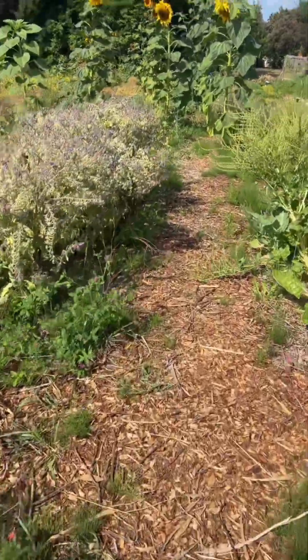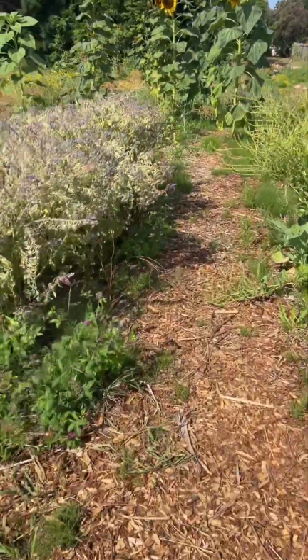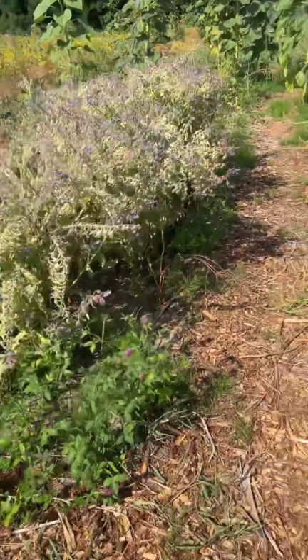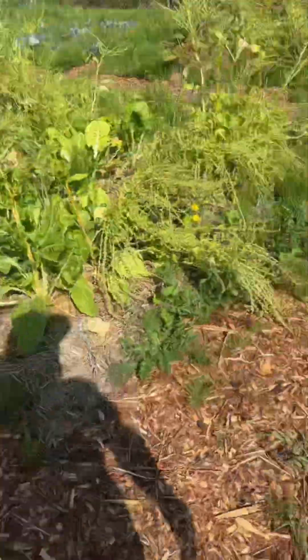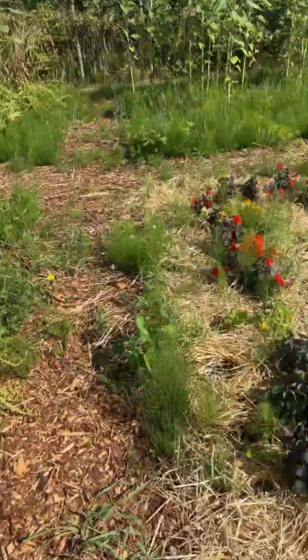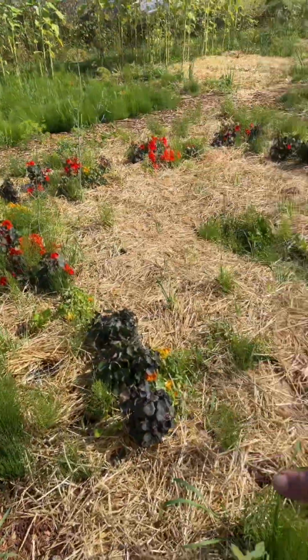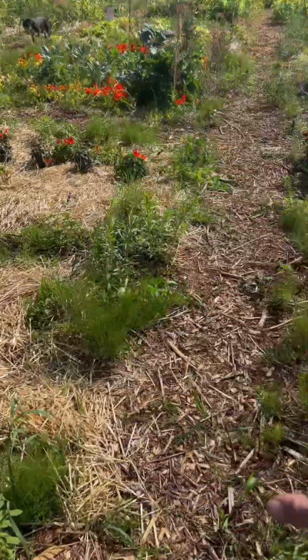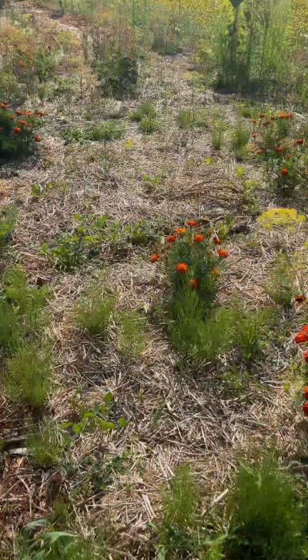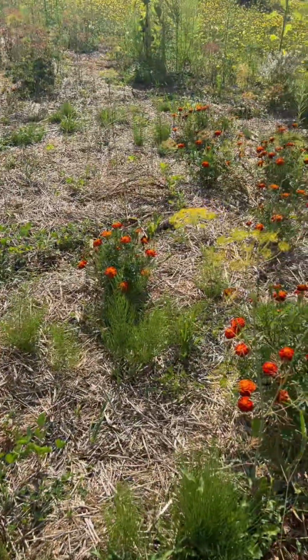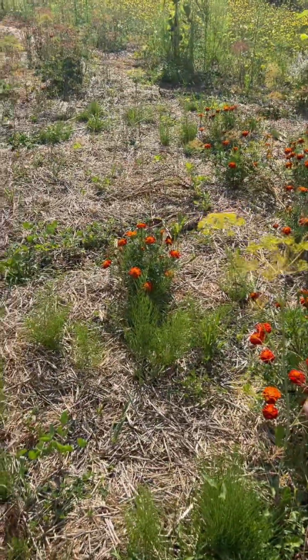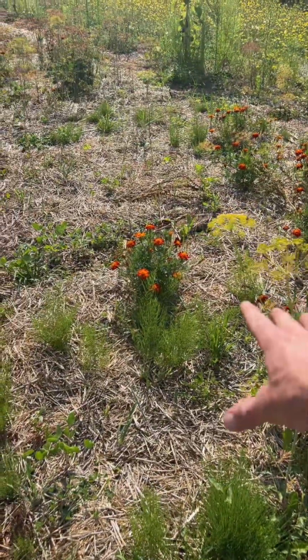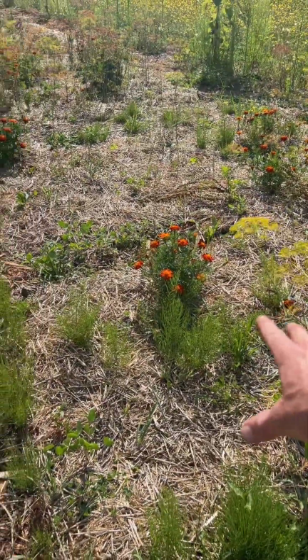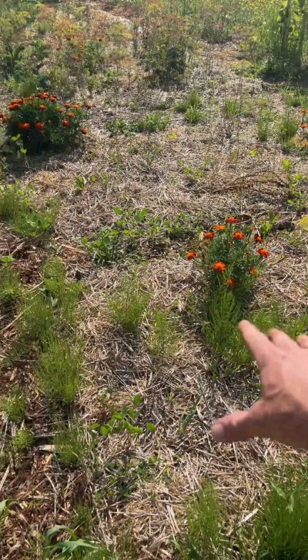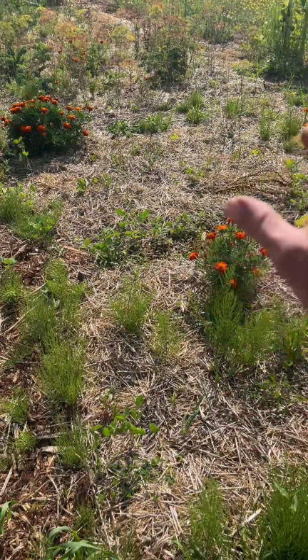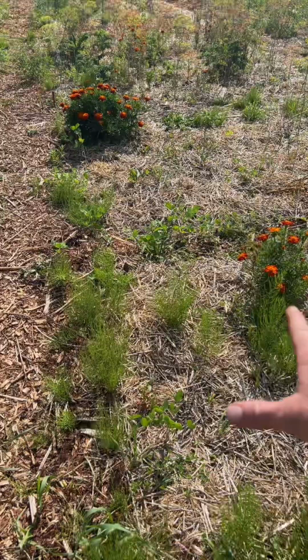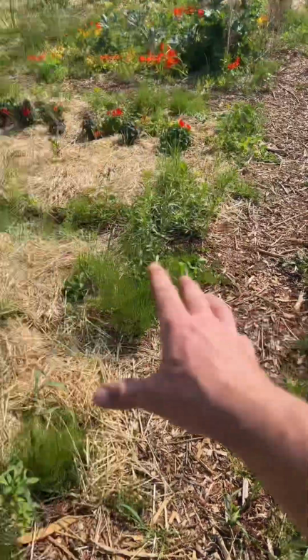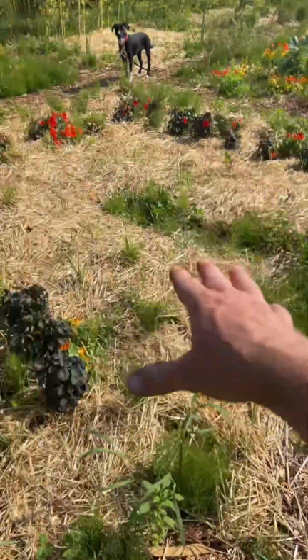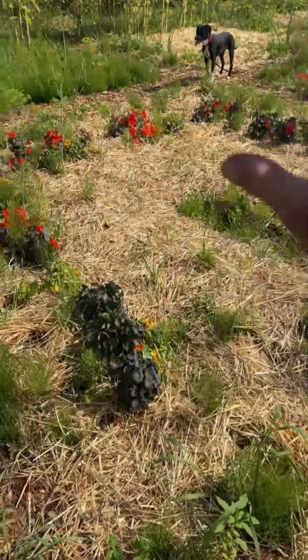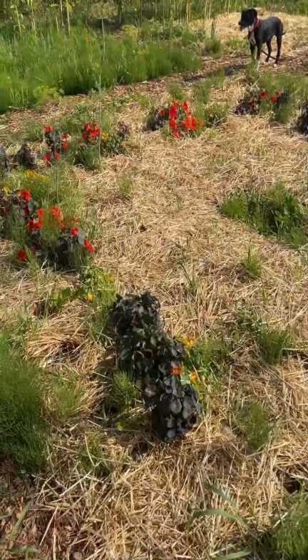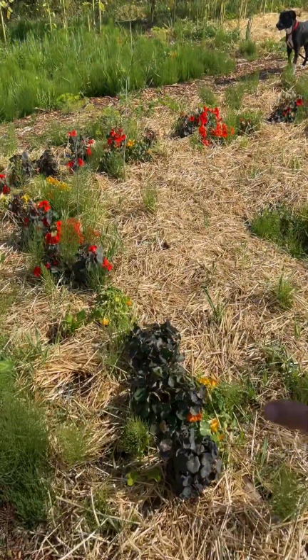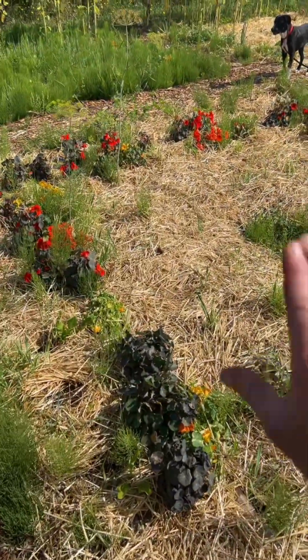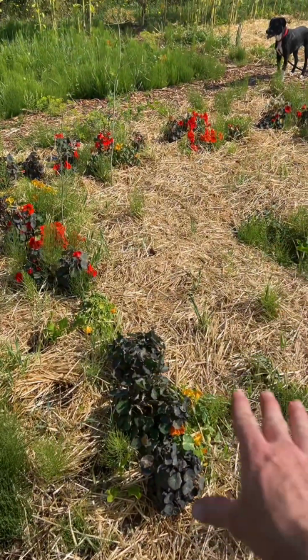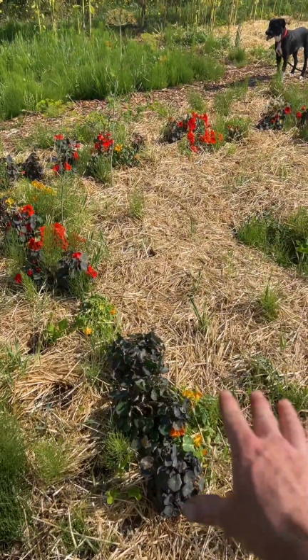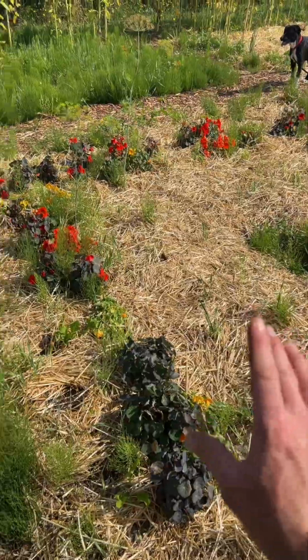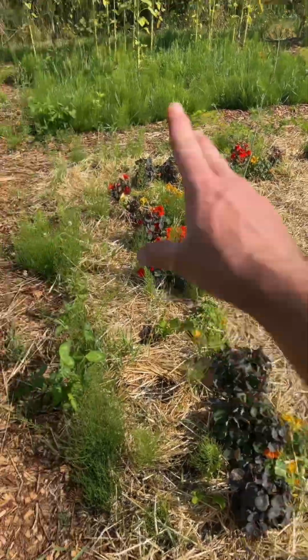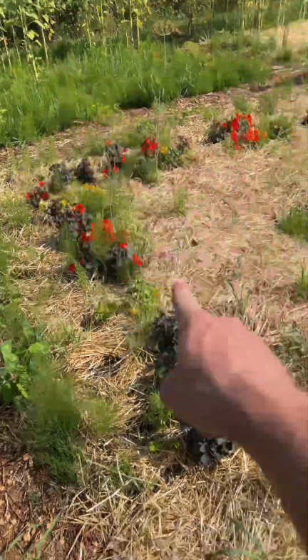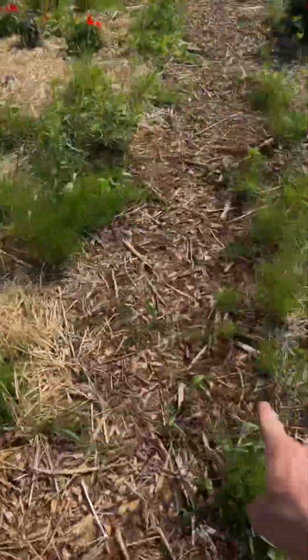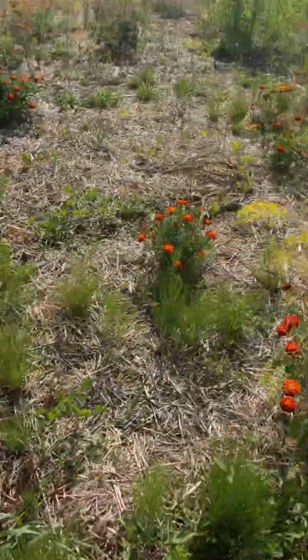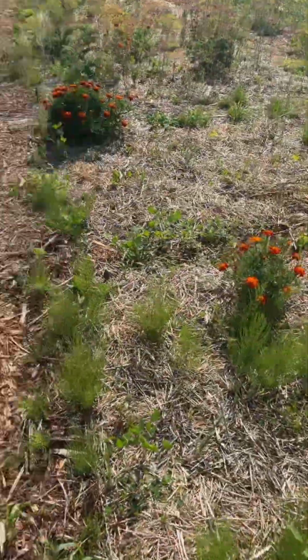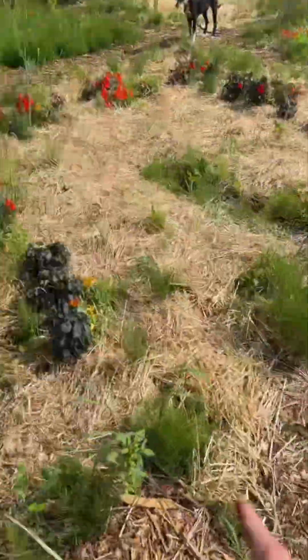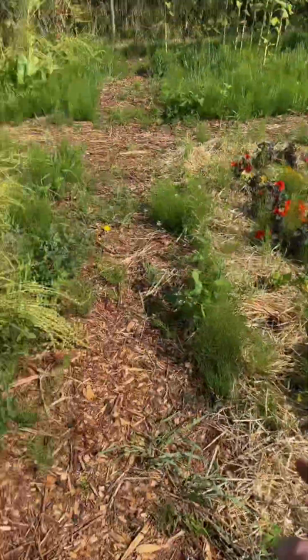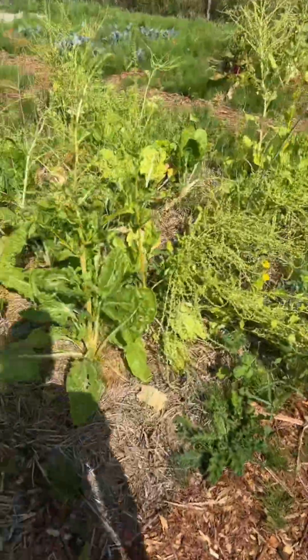Coming into down here, these guilds were failures. These guys were supposed to be turnips, but the turnips did not sprout. That's why these three guilds are empty — they were all three failures.